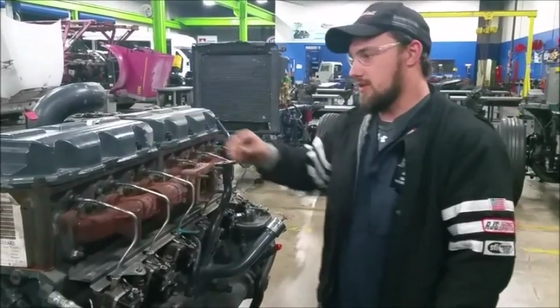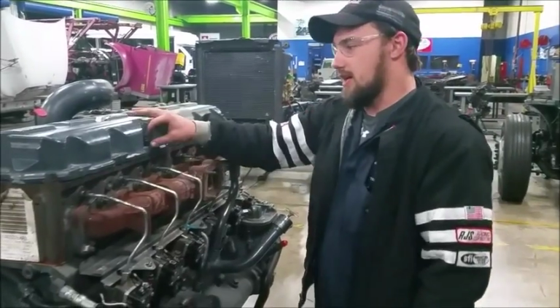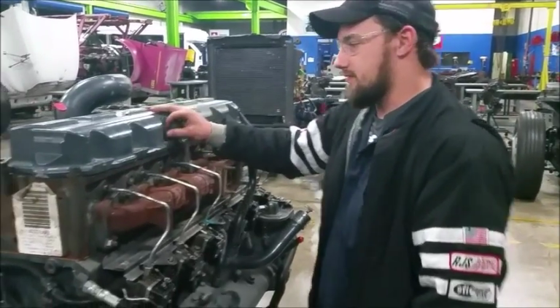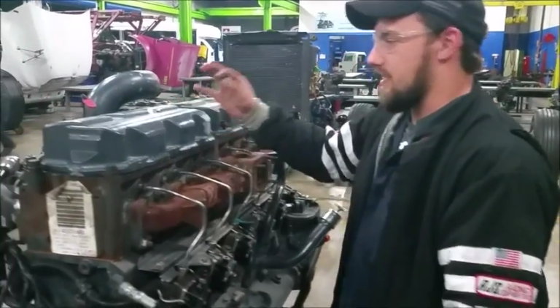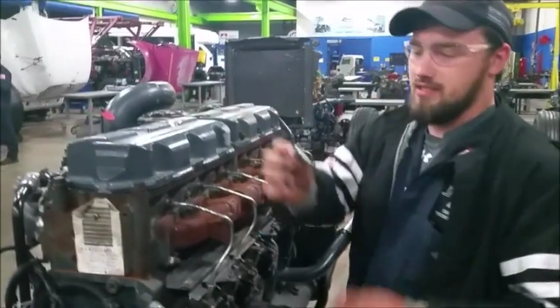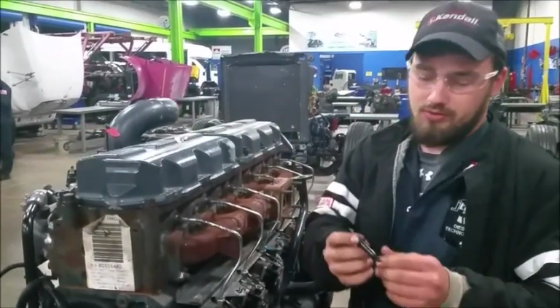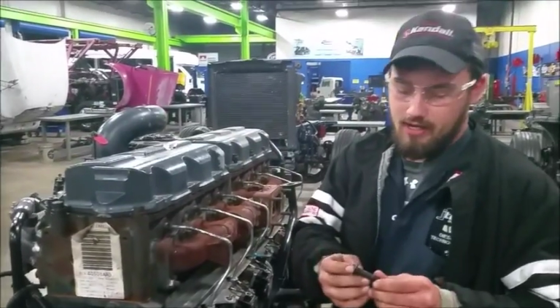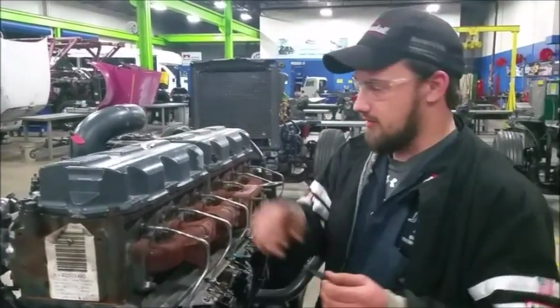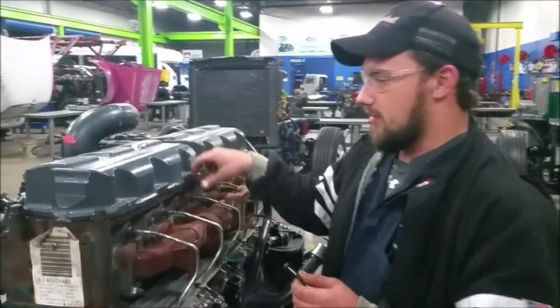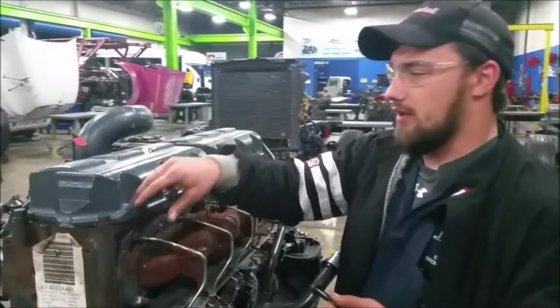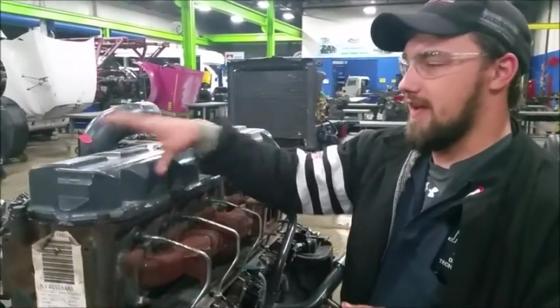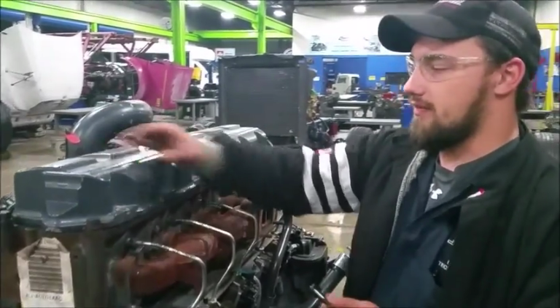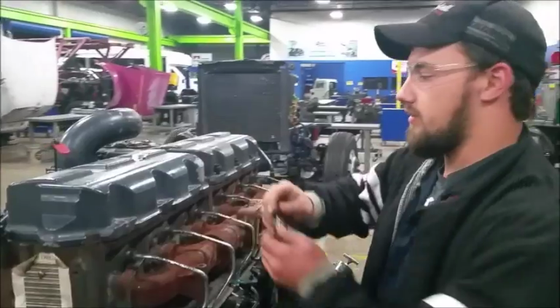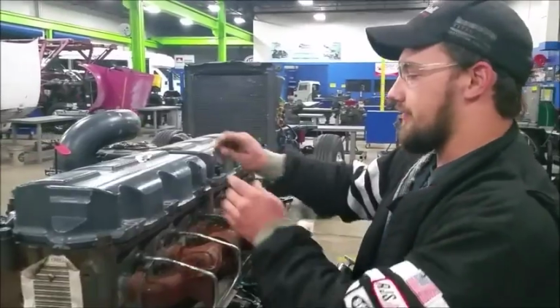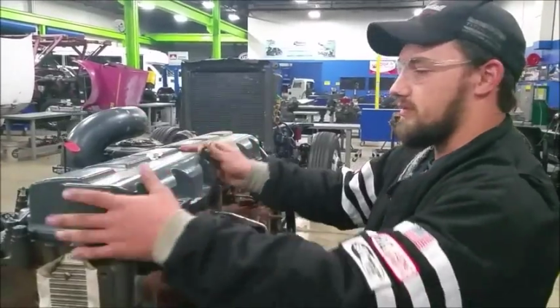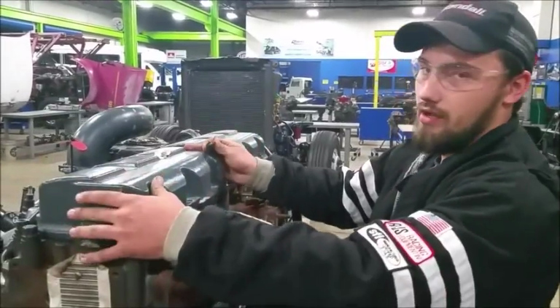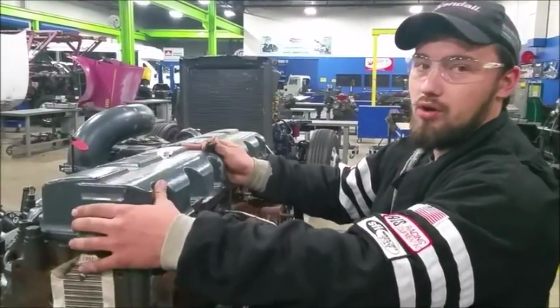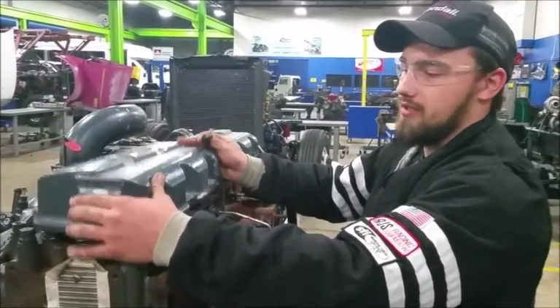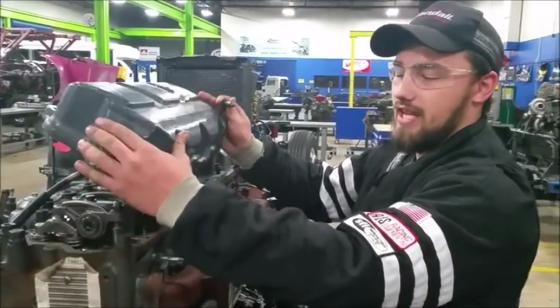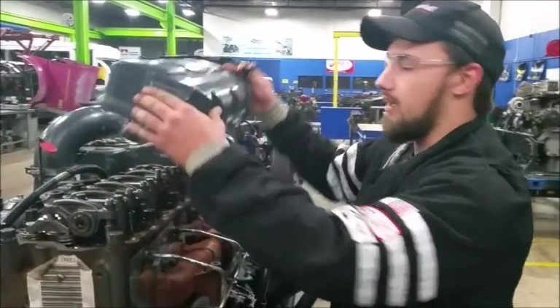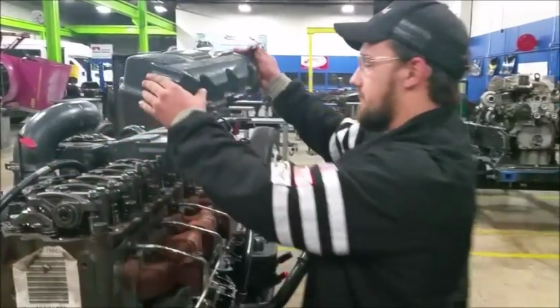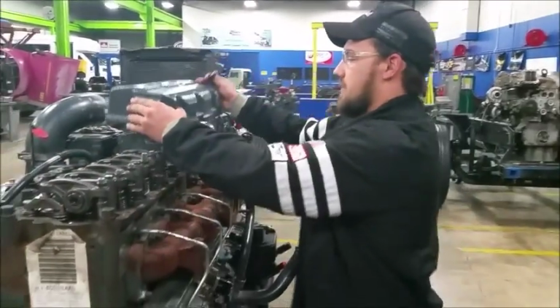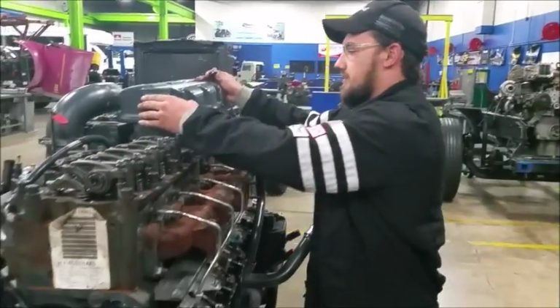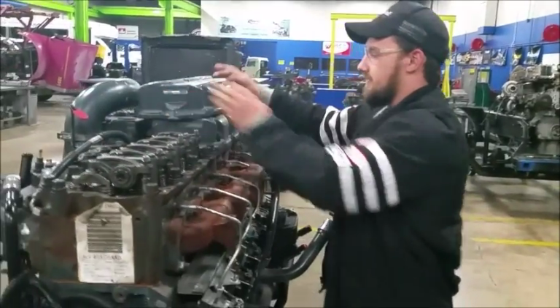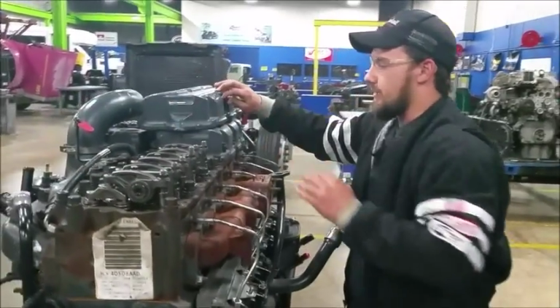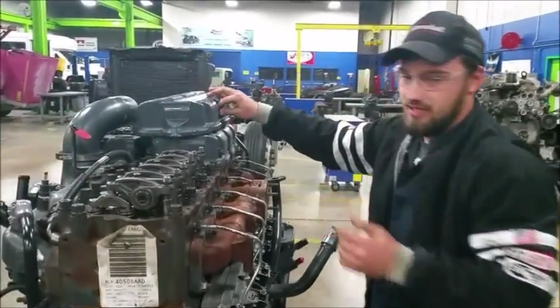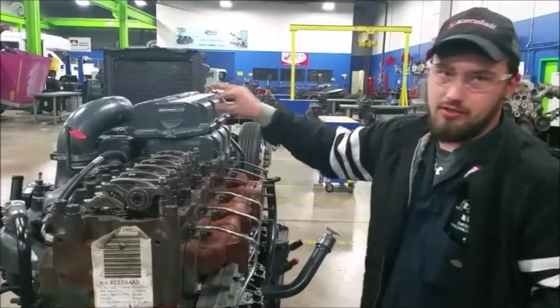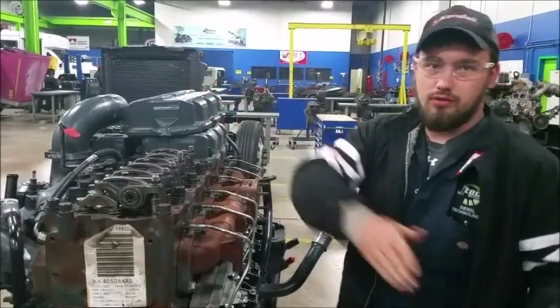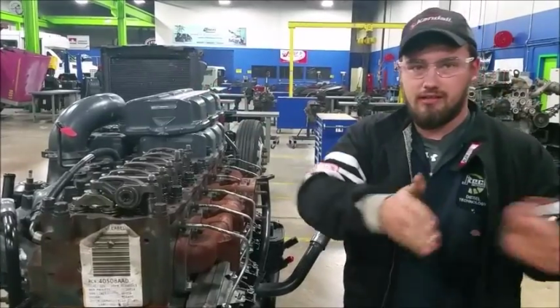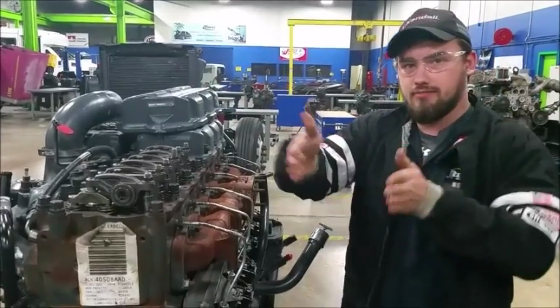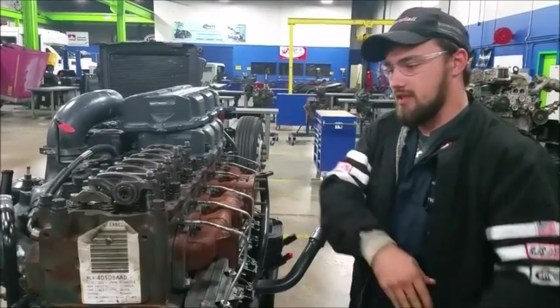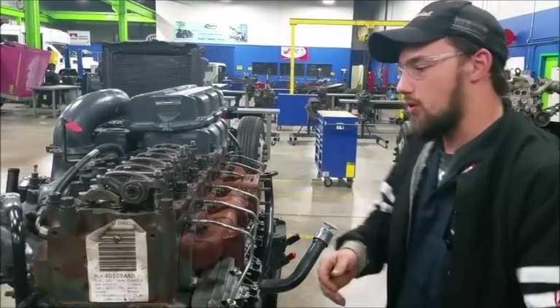First off, we've got six of these bolts right here, all on this valve cover. You want to unbolt all of them, take it off, and set it aside or set them in order on your tool.